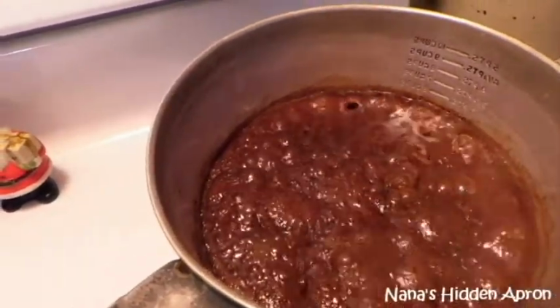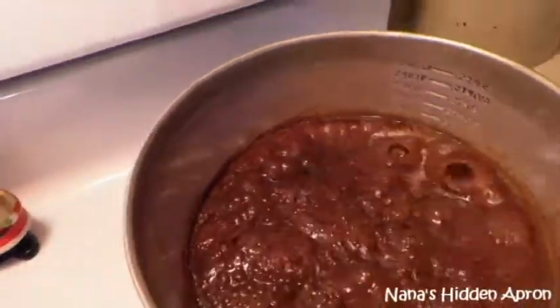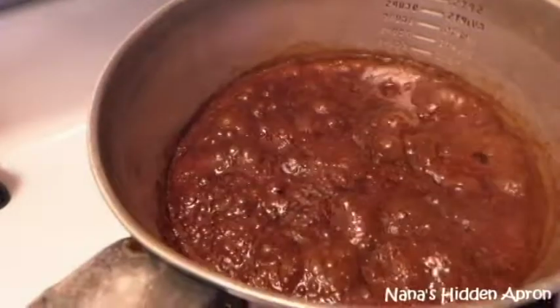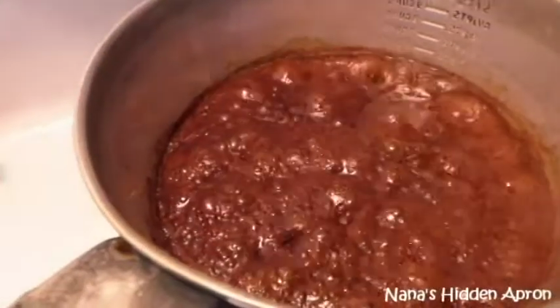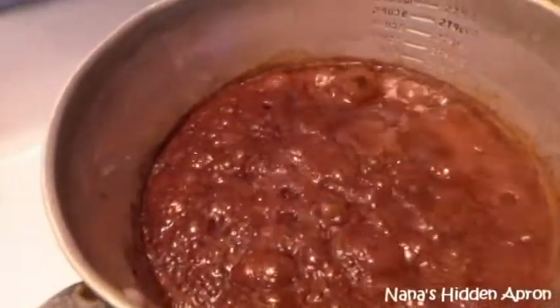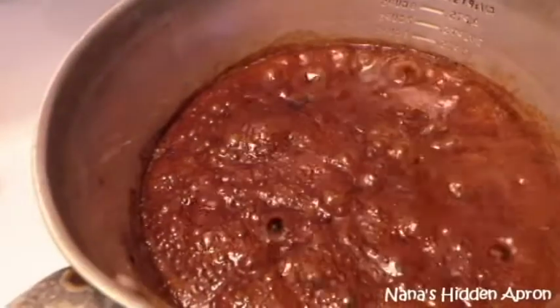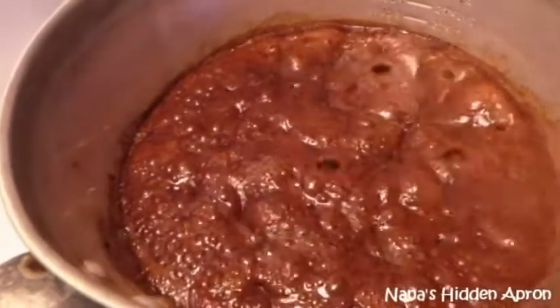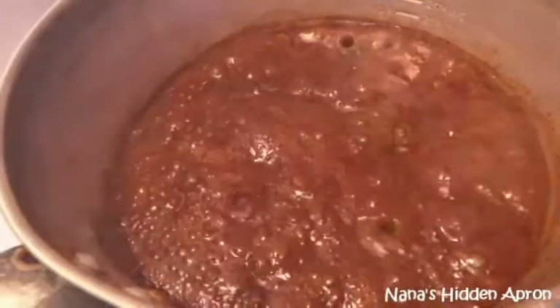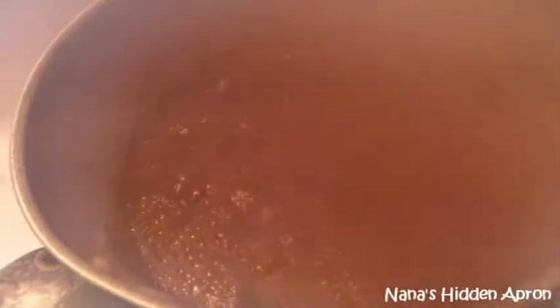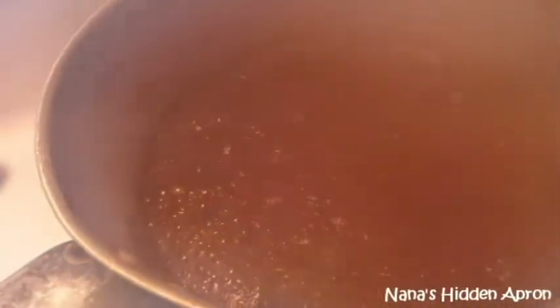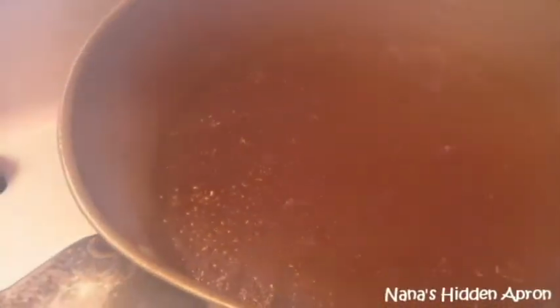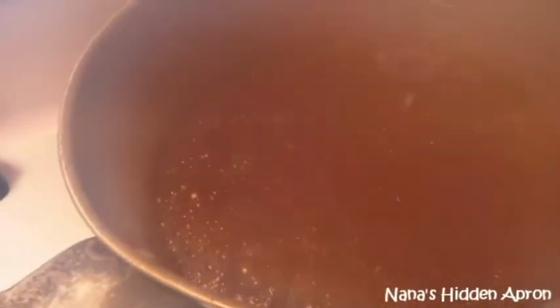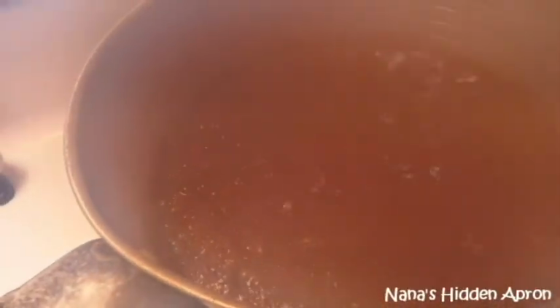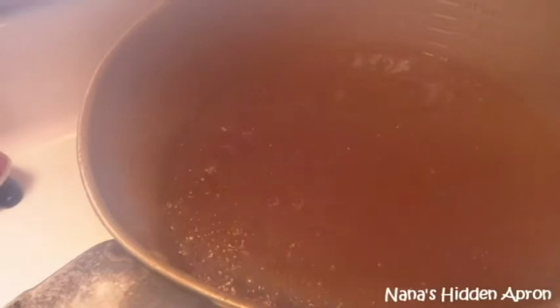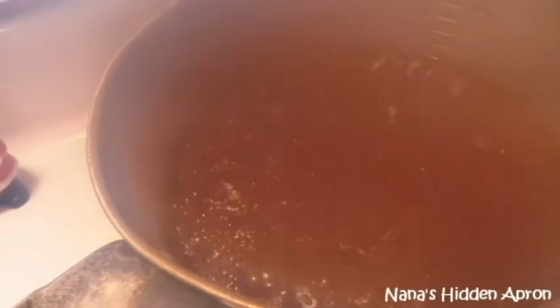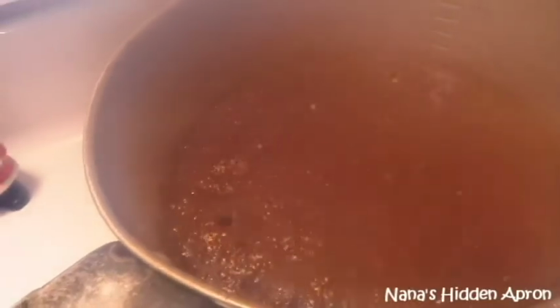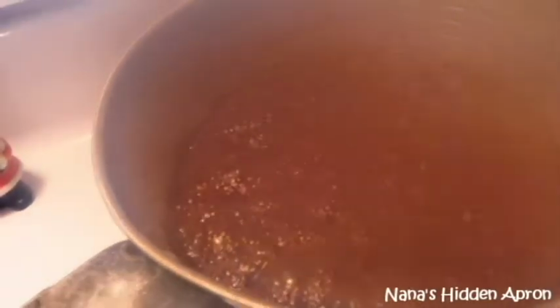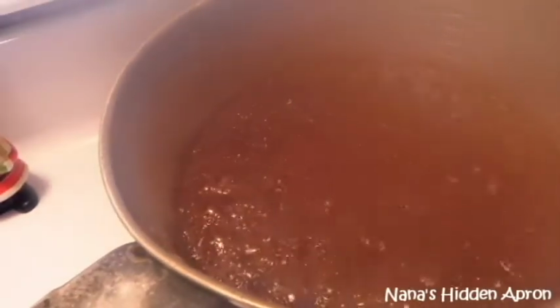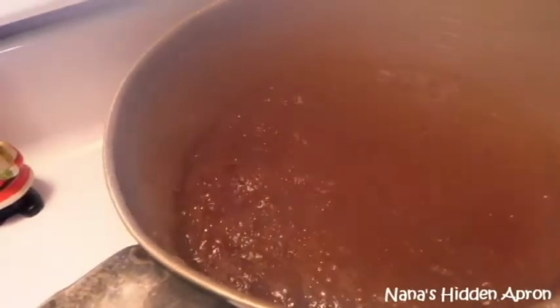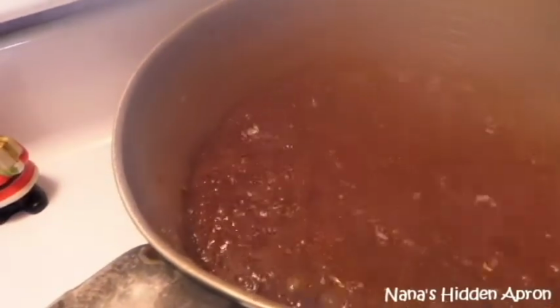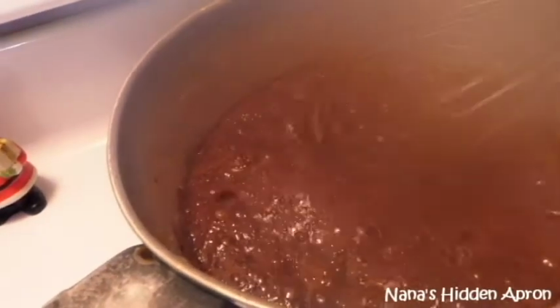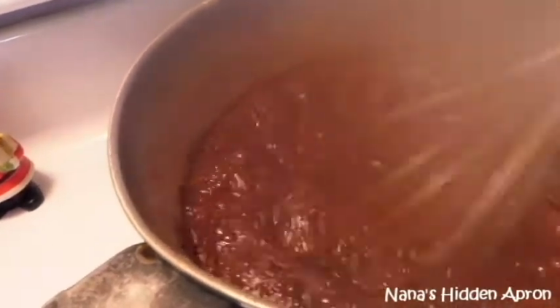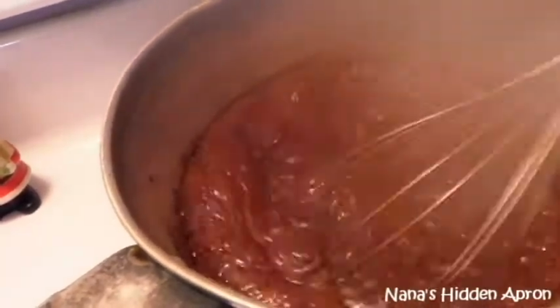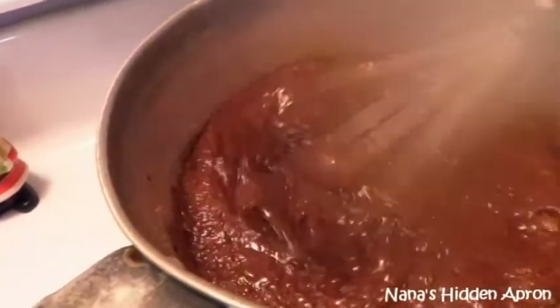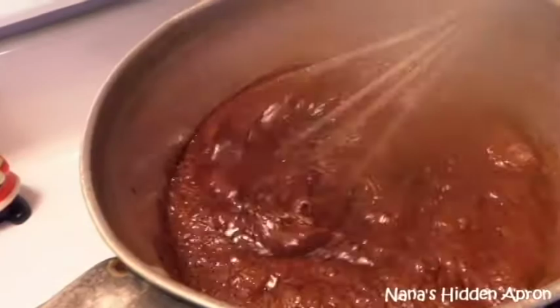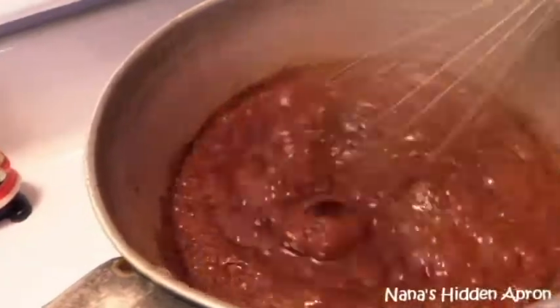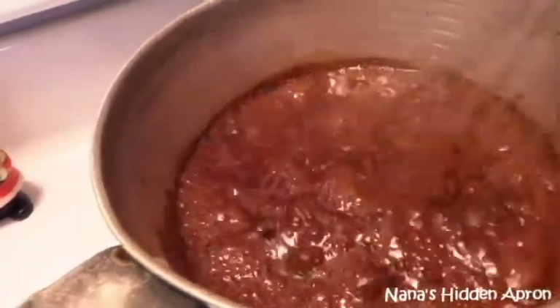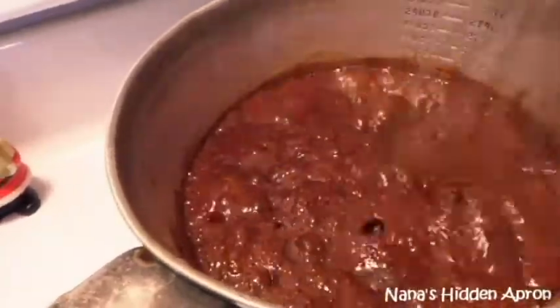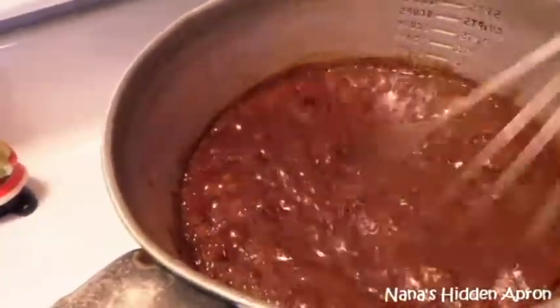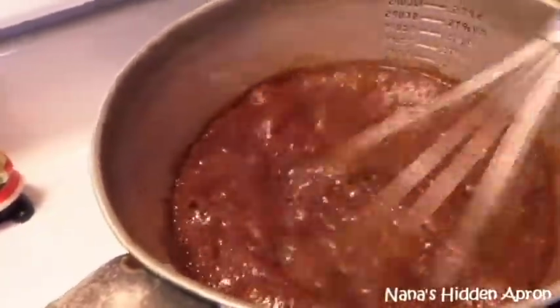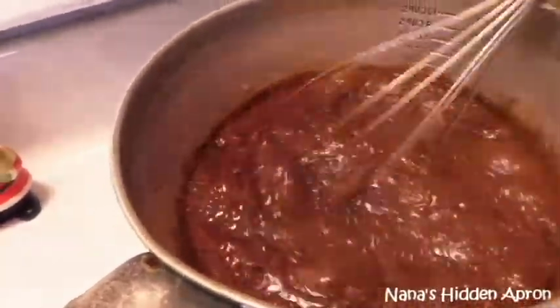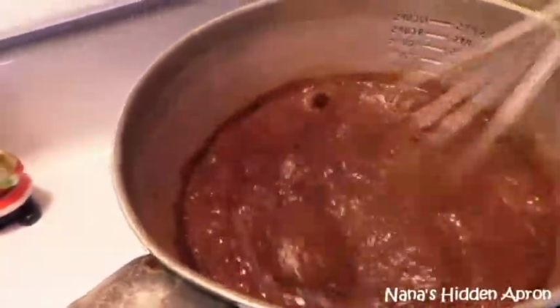All right, we have our boil going. This smells so good, y'all, I'm just telling you. It has most of the same ingredients that my mama would make her chocolate fudge with.